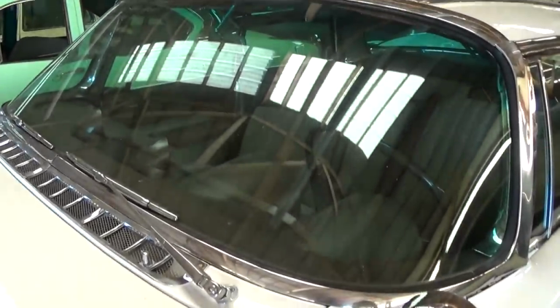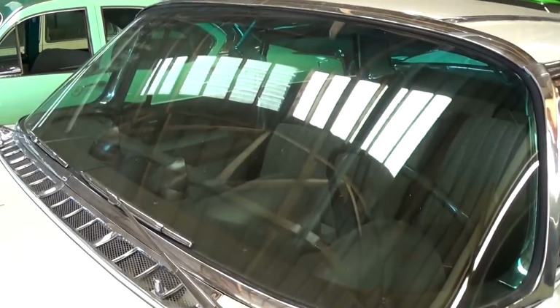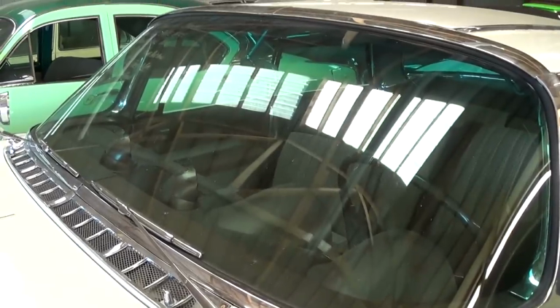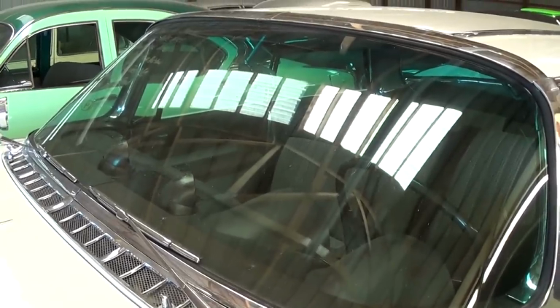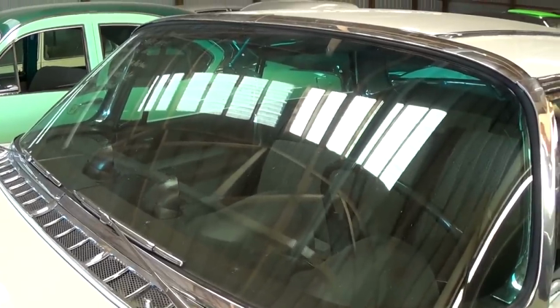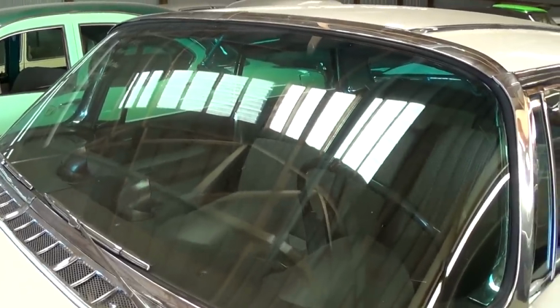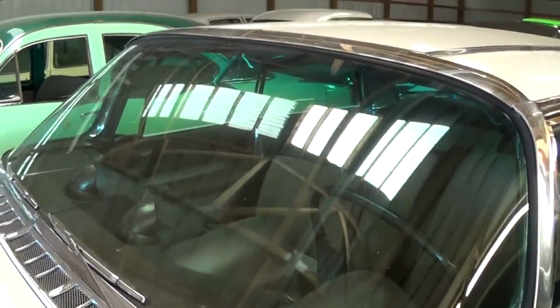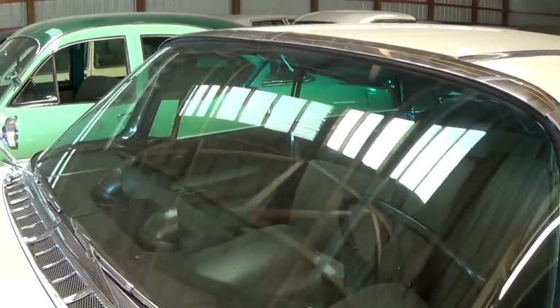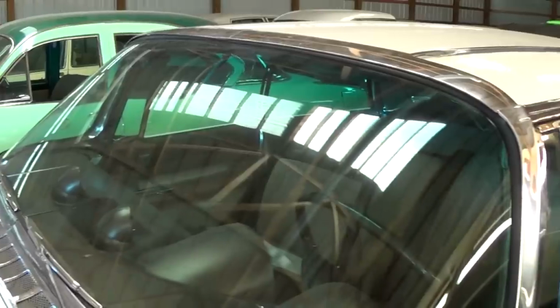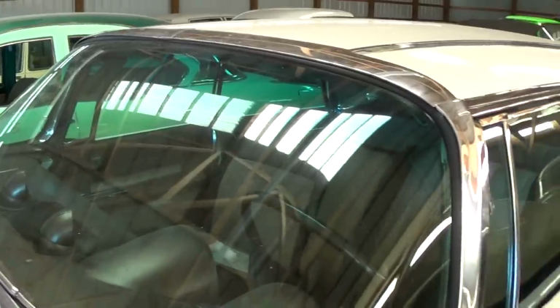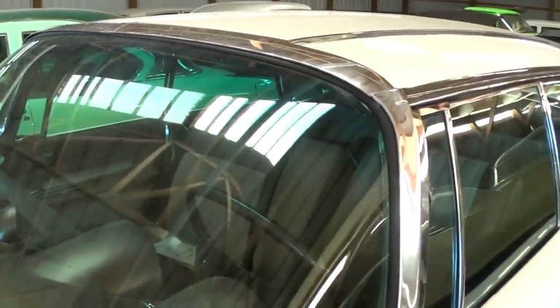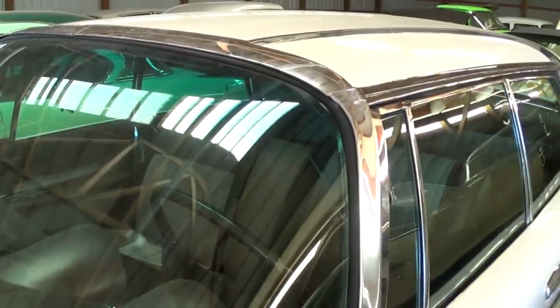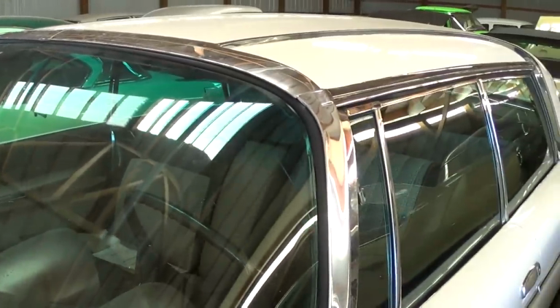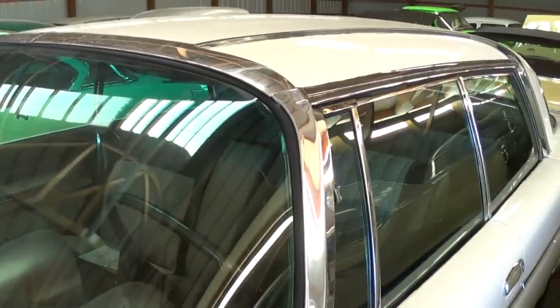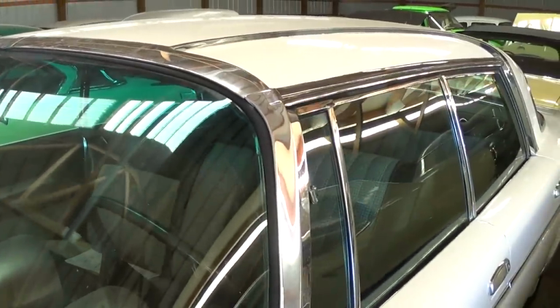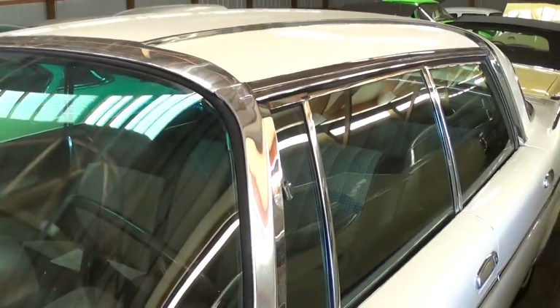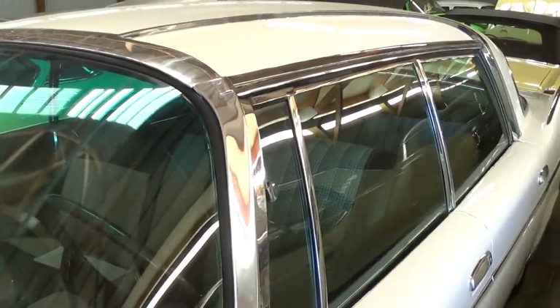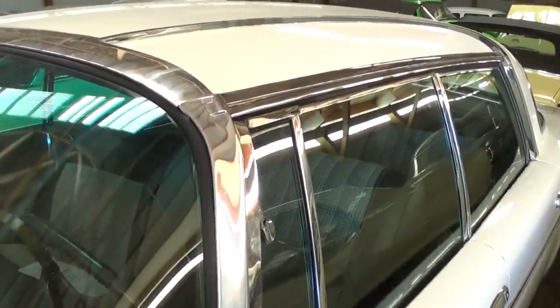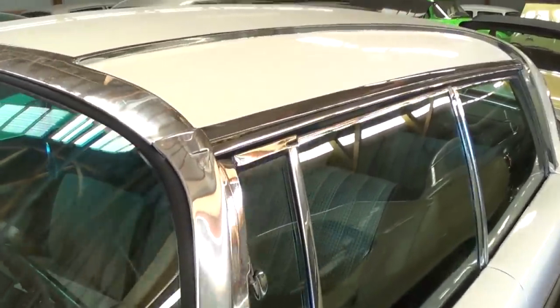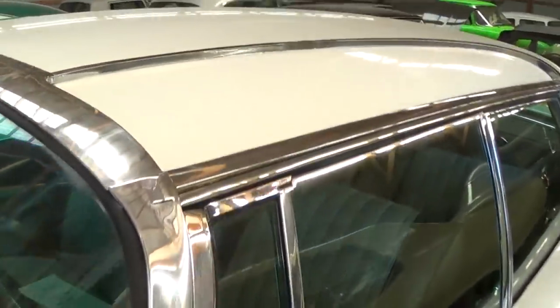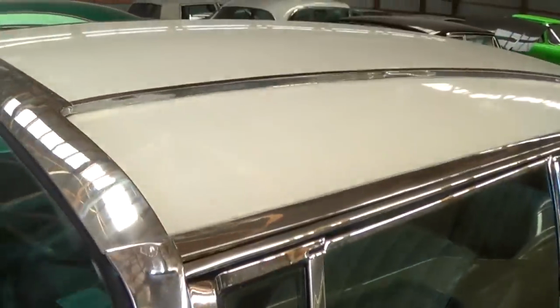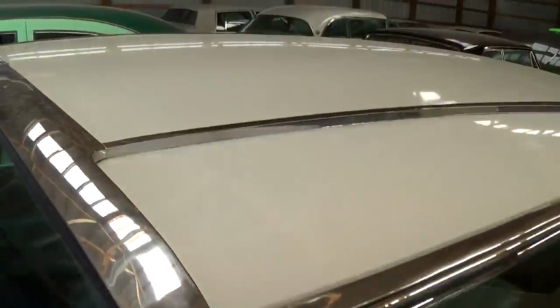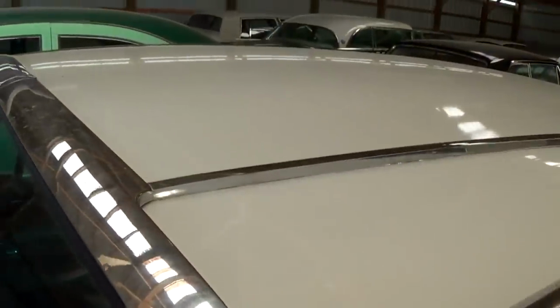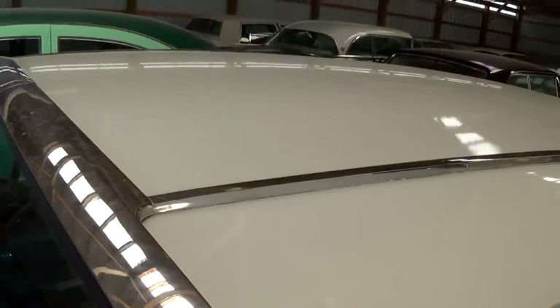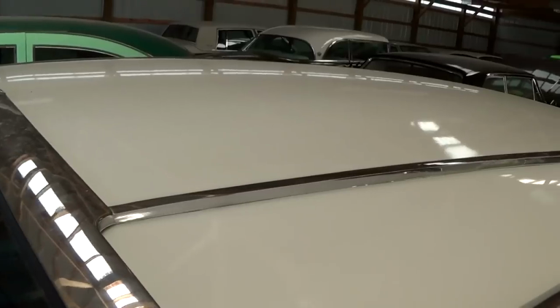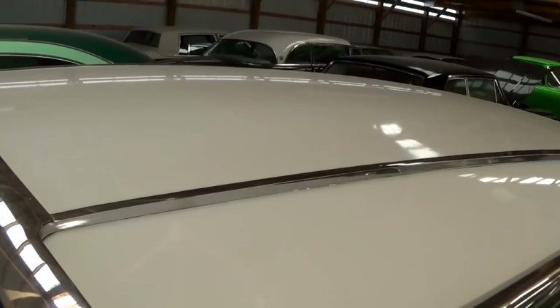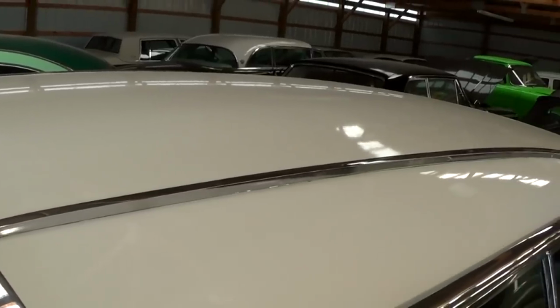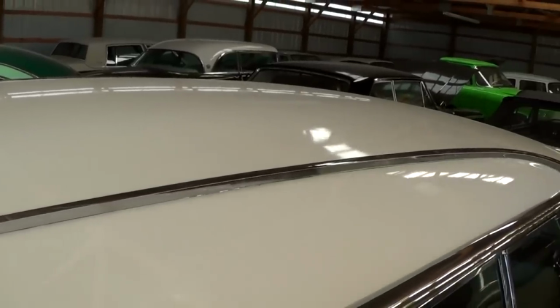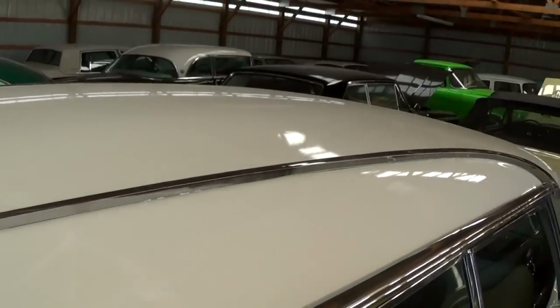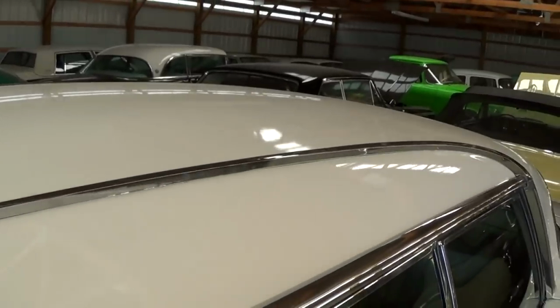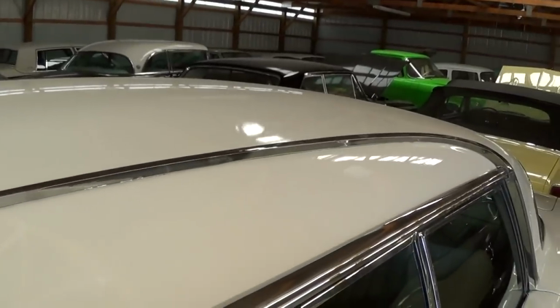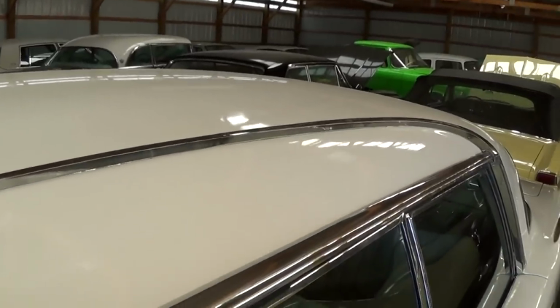Nice wrap-around windshield, and all the glass on this car looks to be in really nice shape. It even has some bits of trim that go across the roof there — that's definitely unusual.